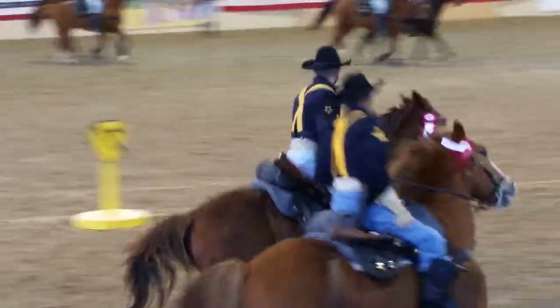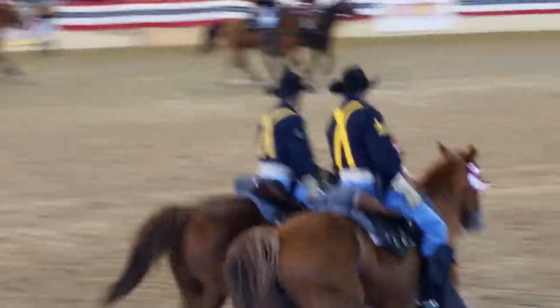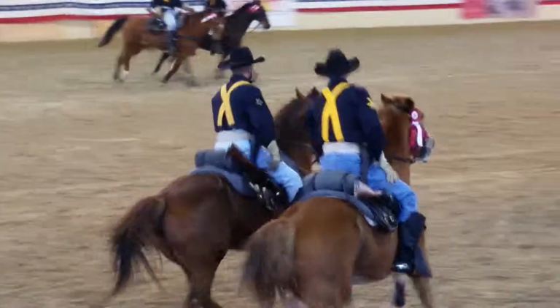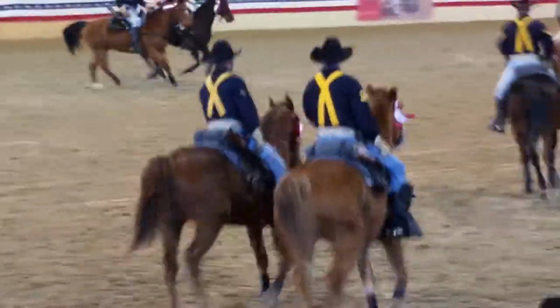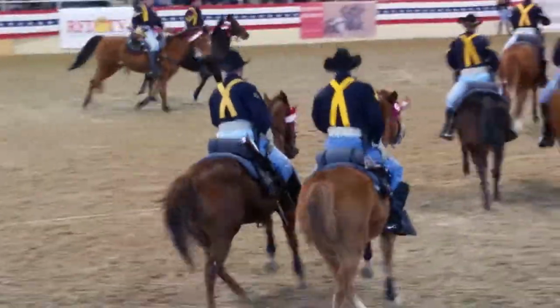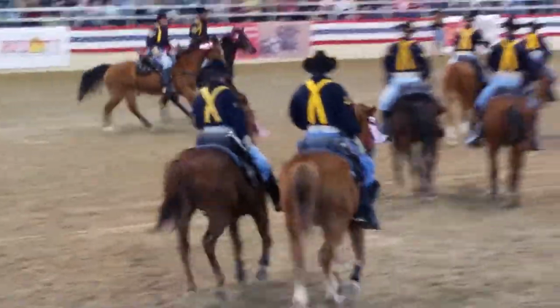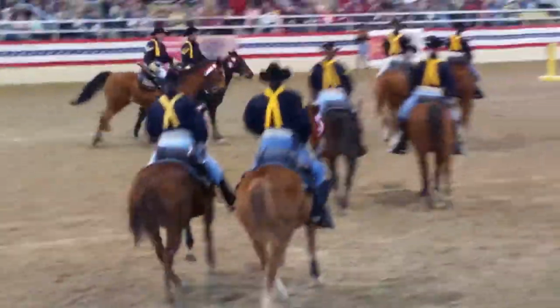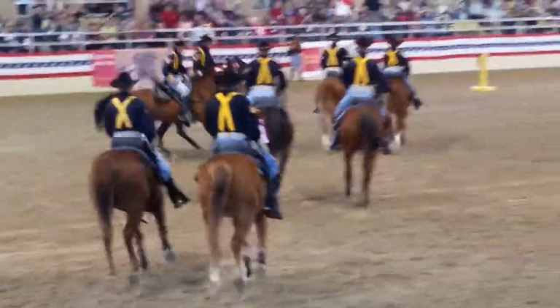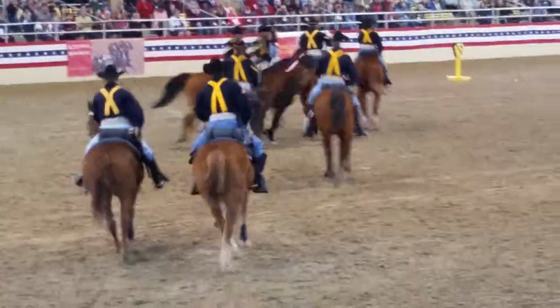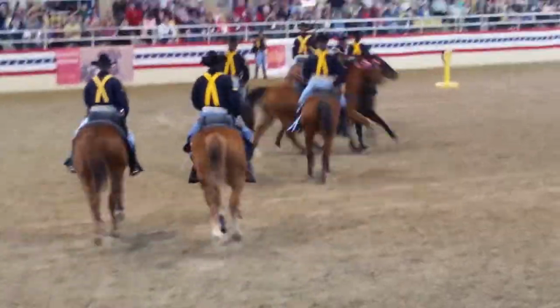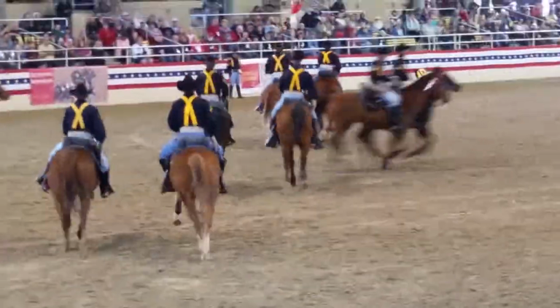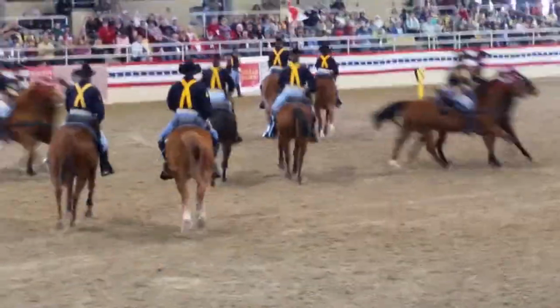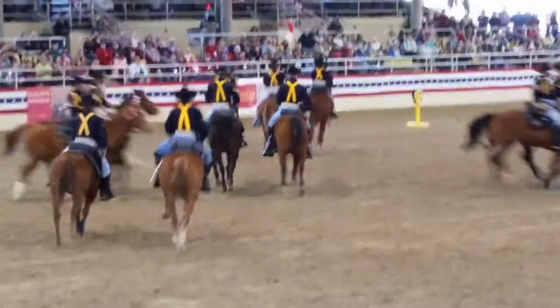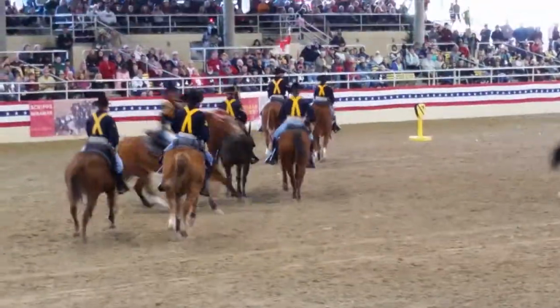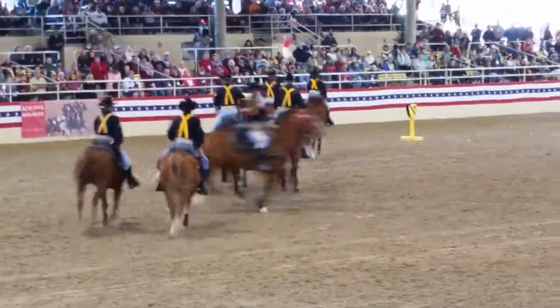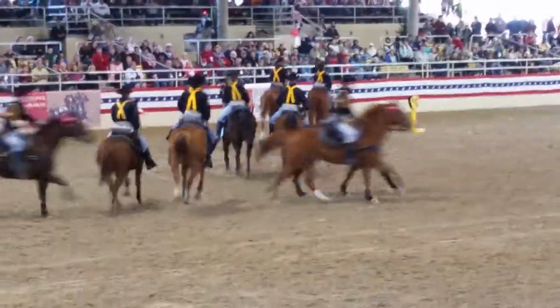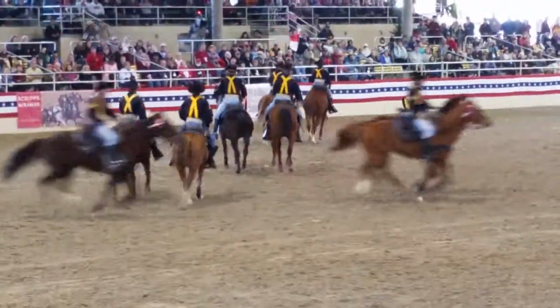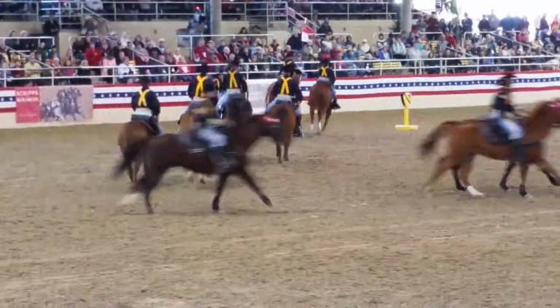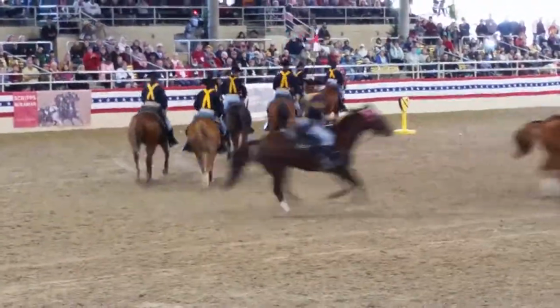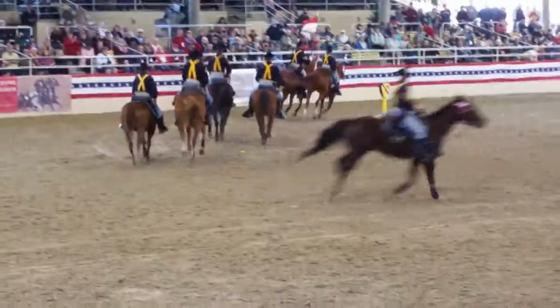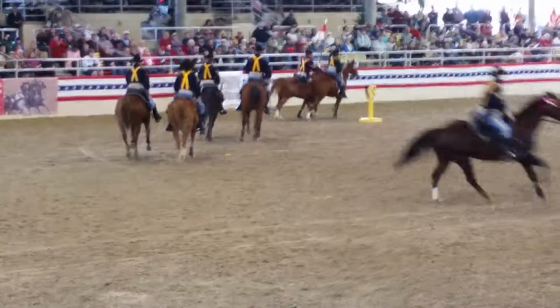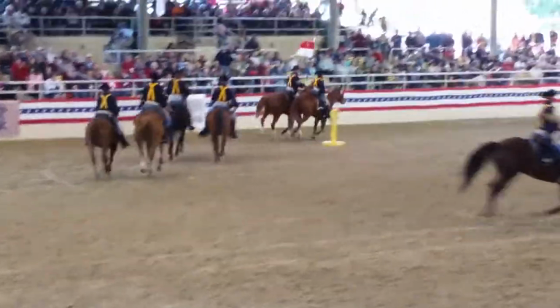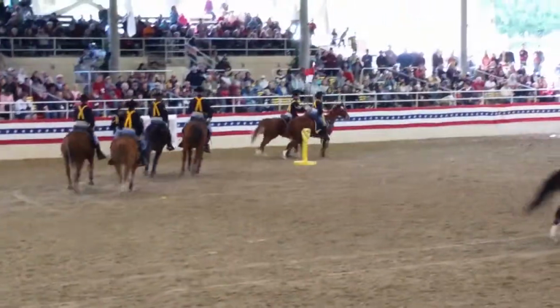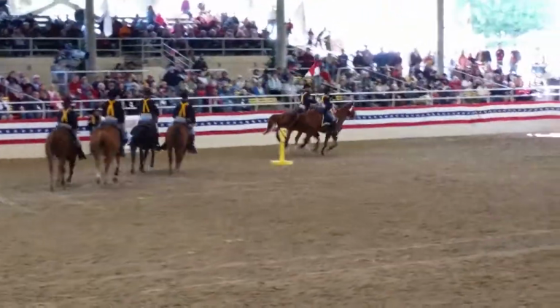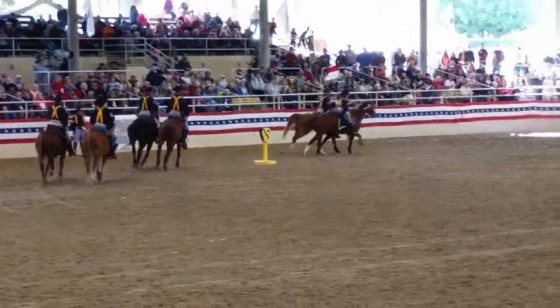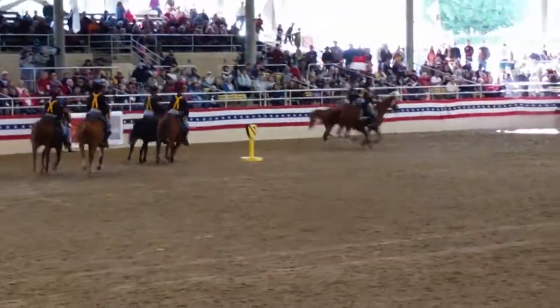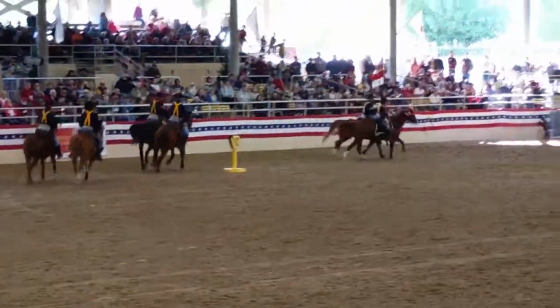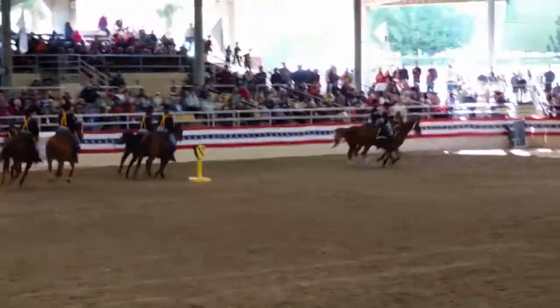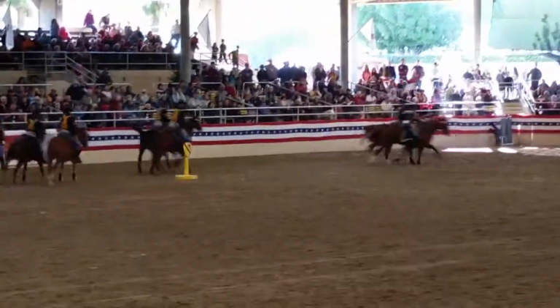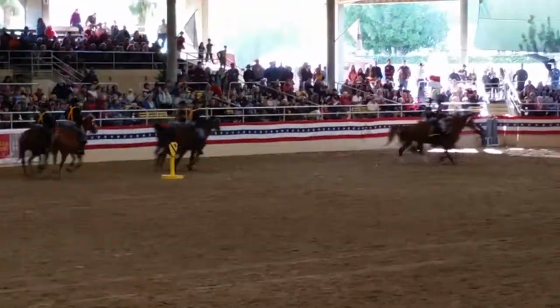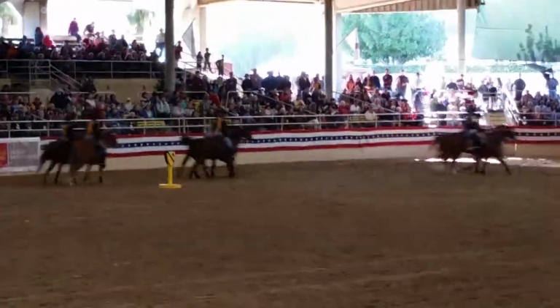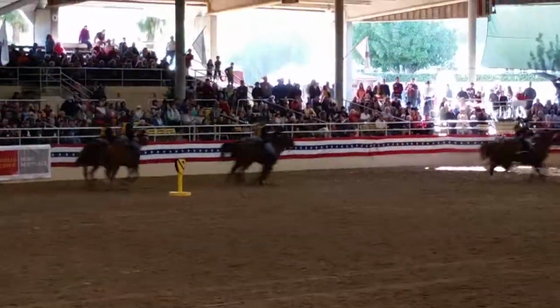You are now watching the criss-cross, which has formed two columns of troopers galloping at full speed in opposite directions, thereby crossing paths at the center of the course.